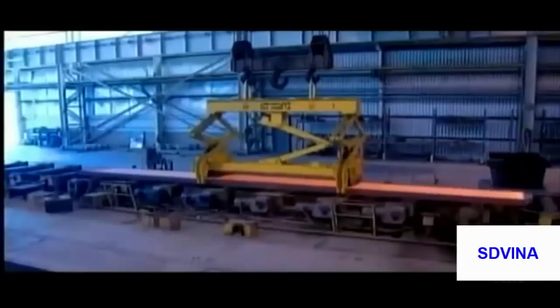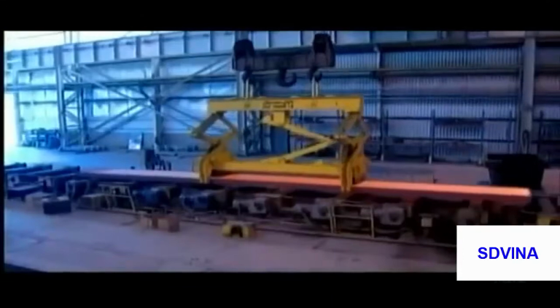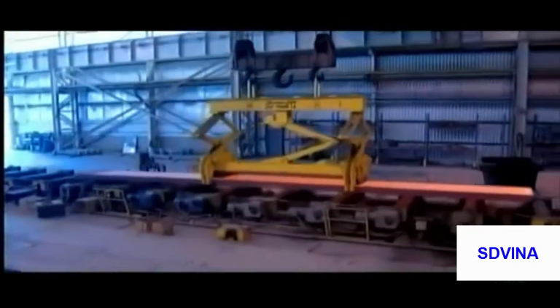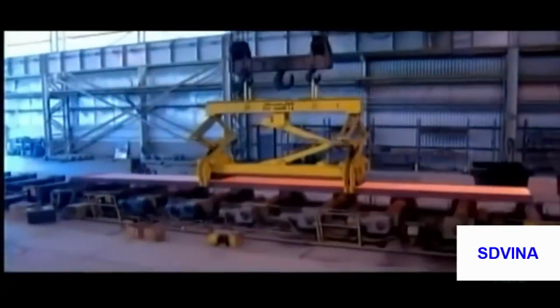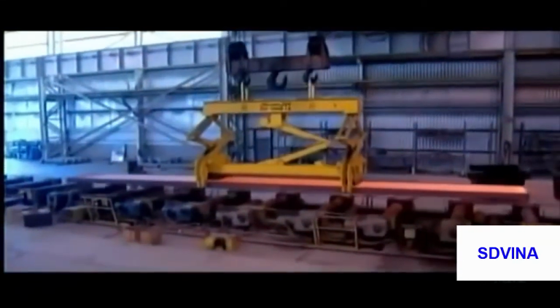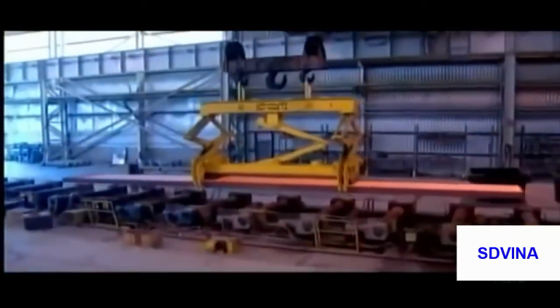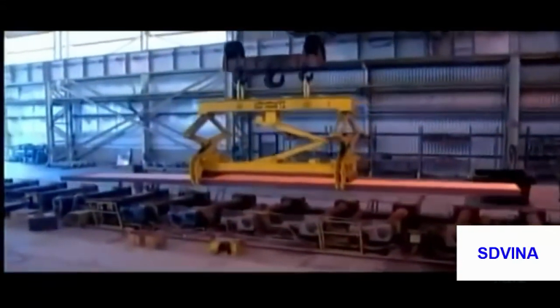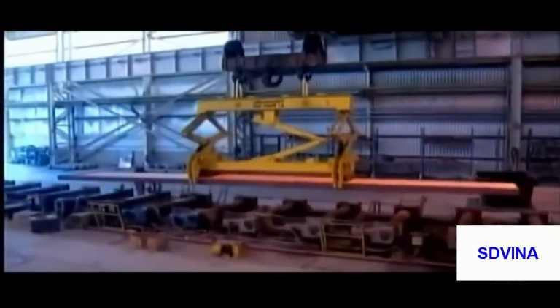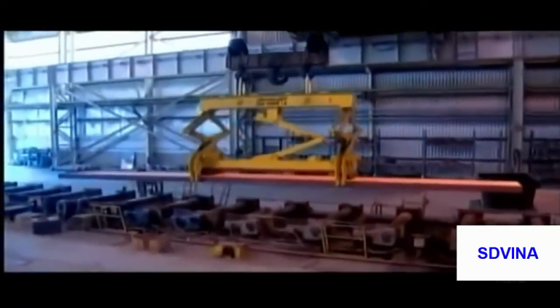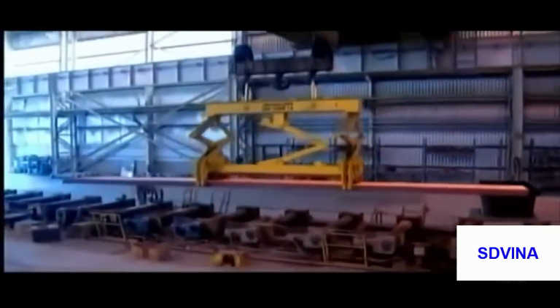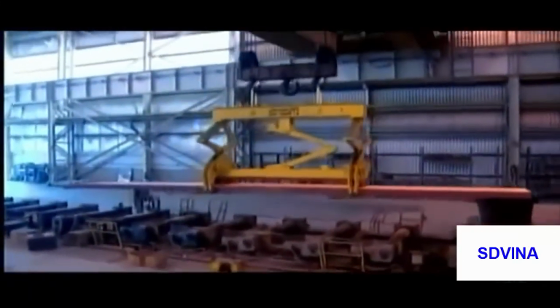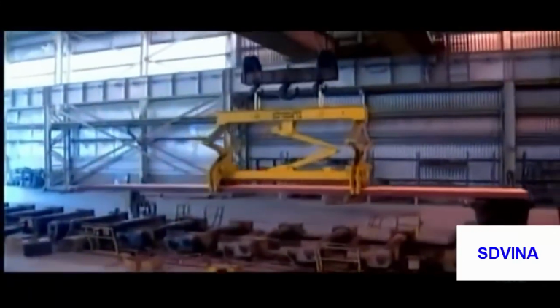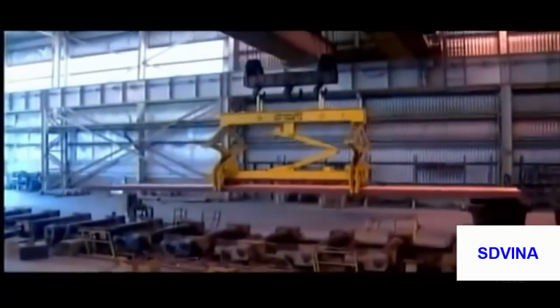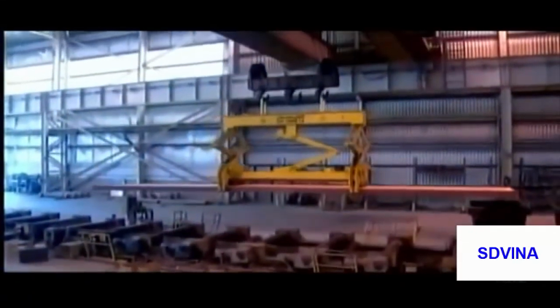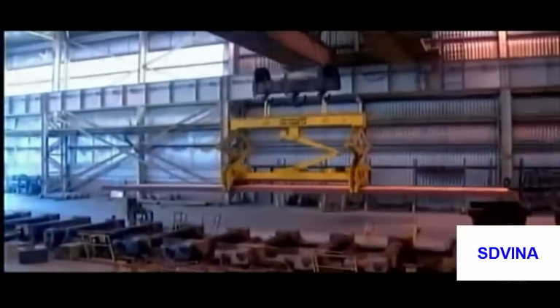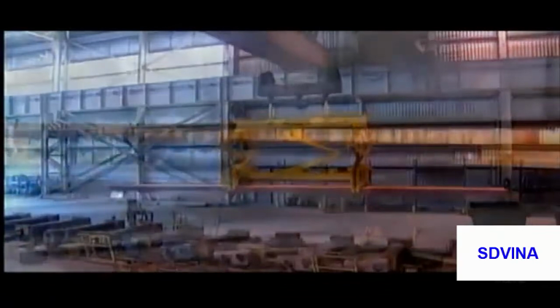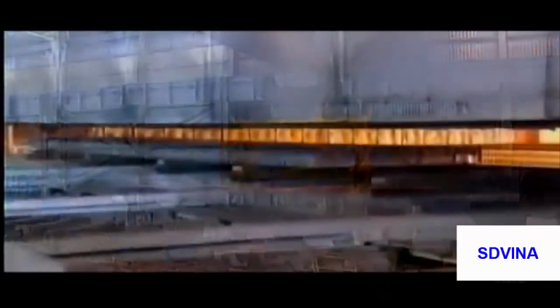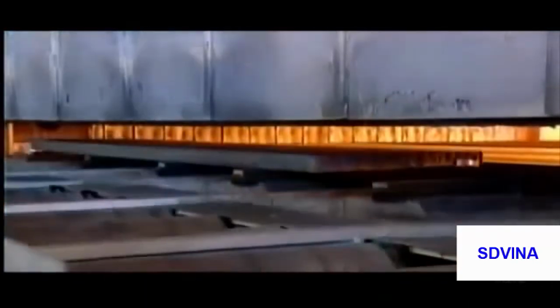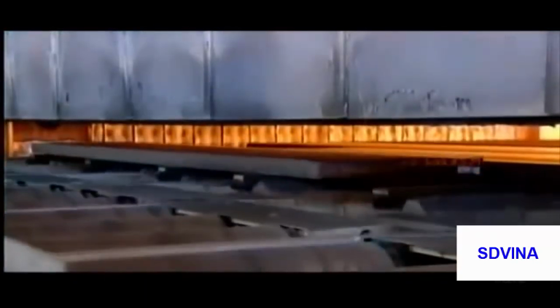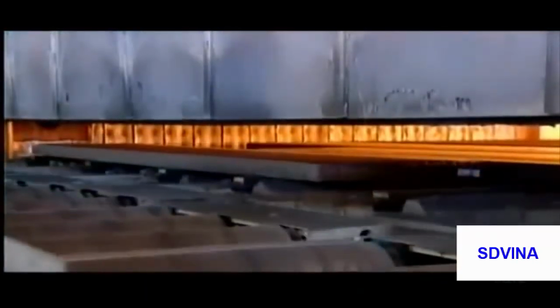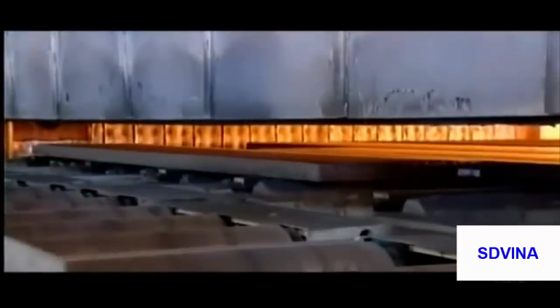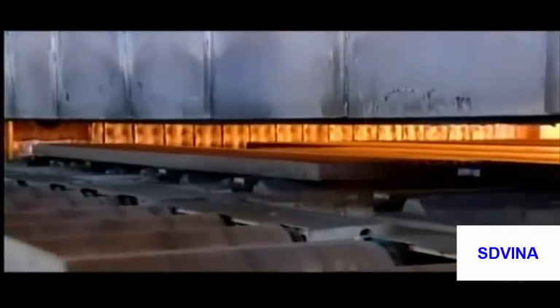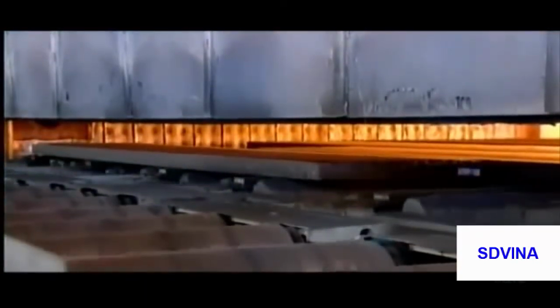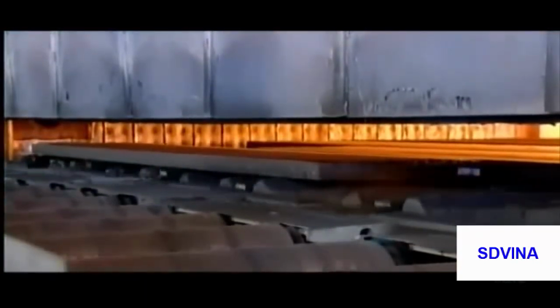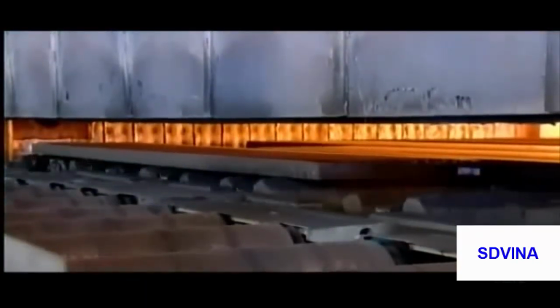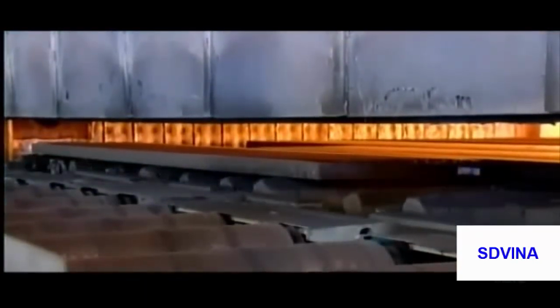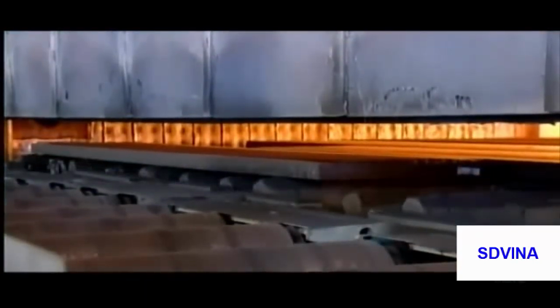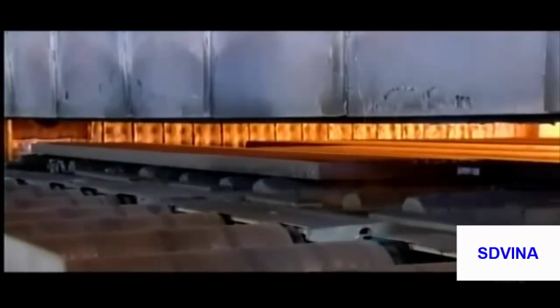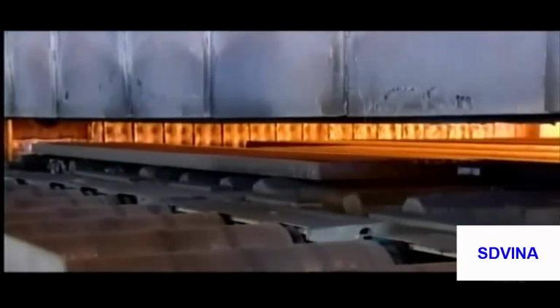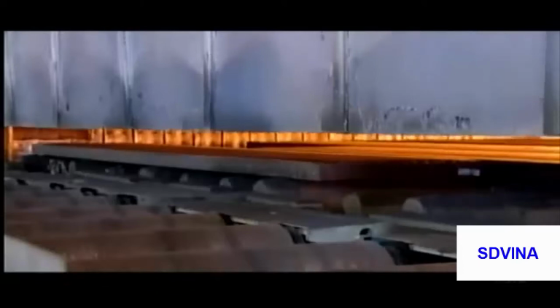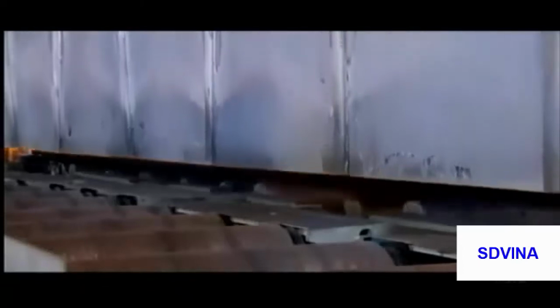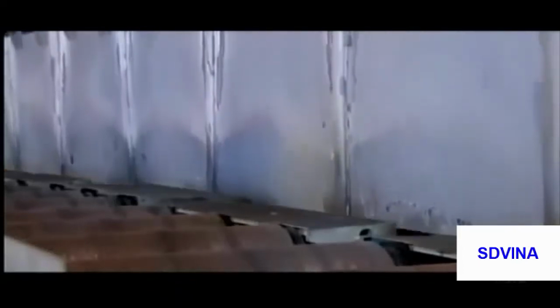The slabs are hoisted over to another station to await further processing. After this break in production, the slabs are reheated to soften them up for more processing.